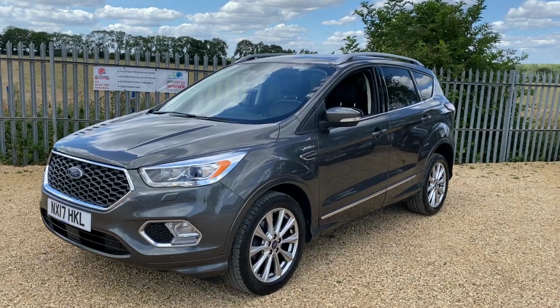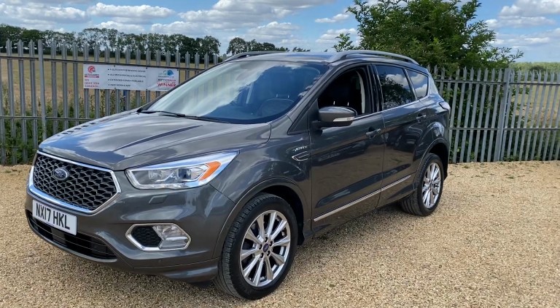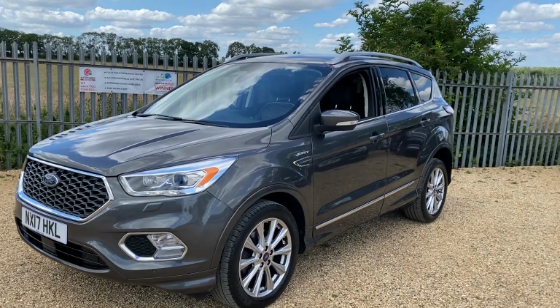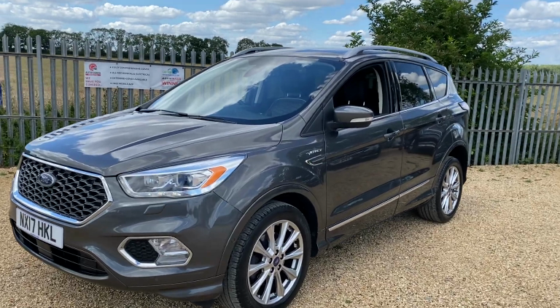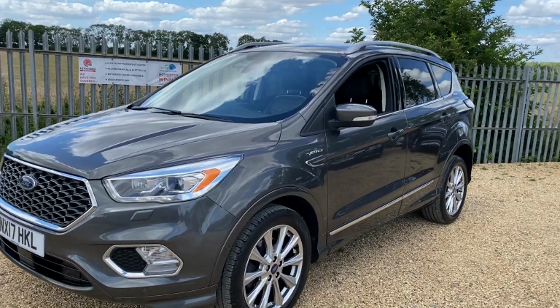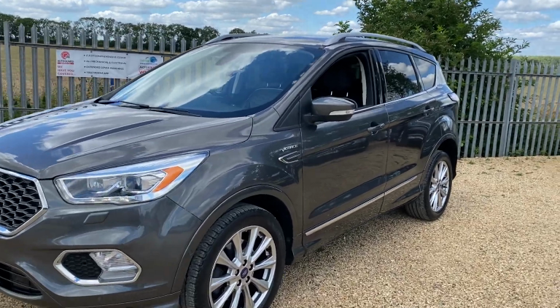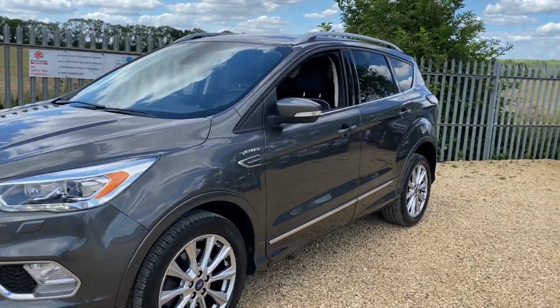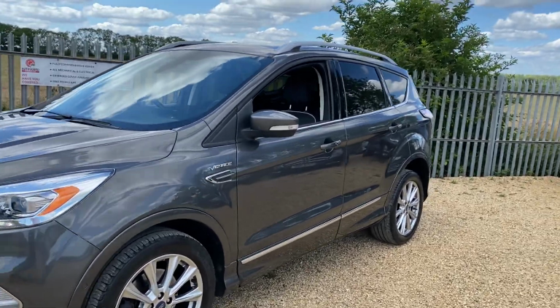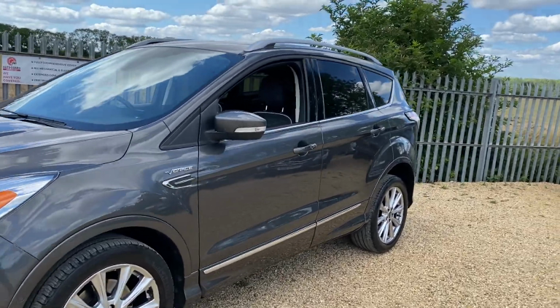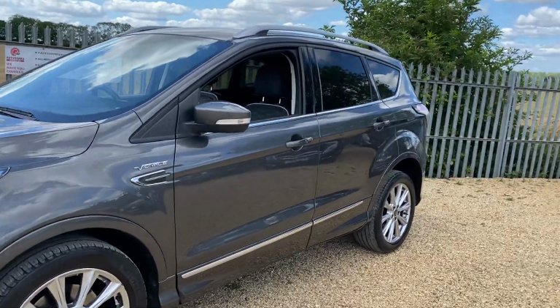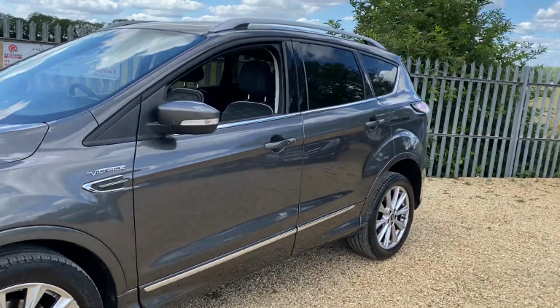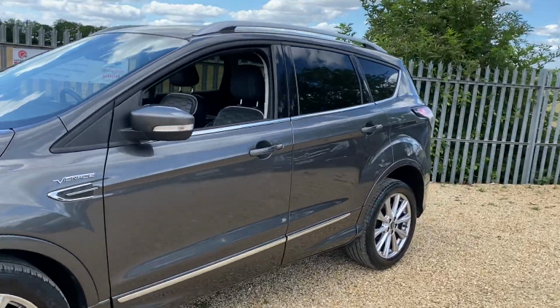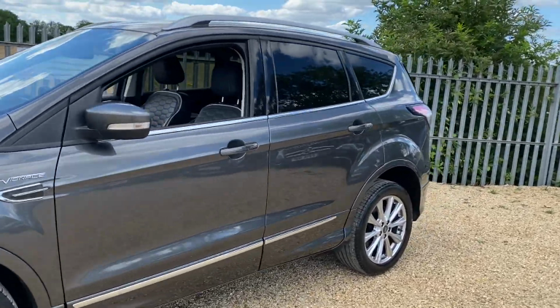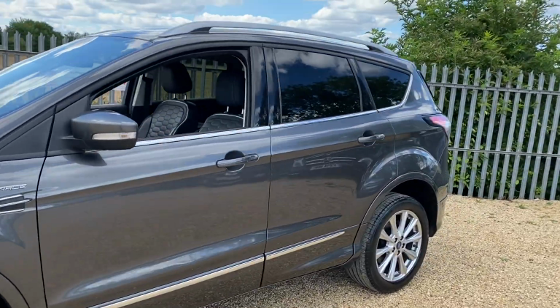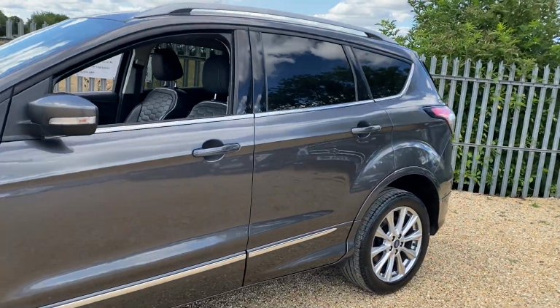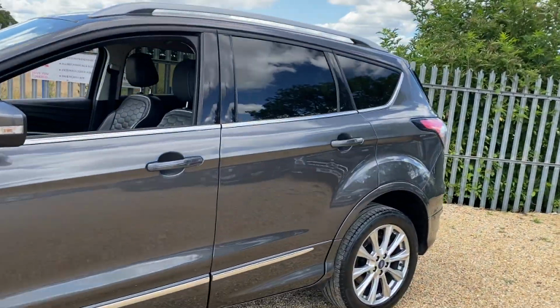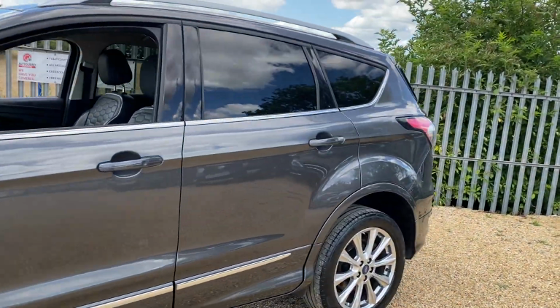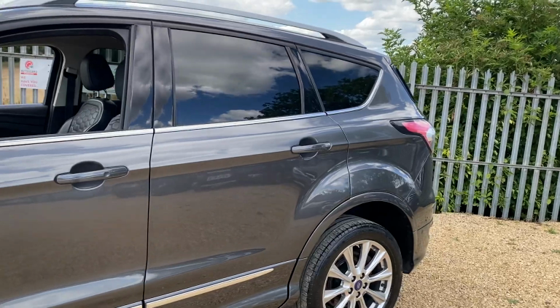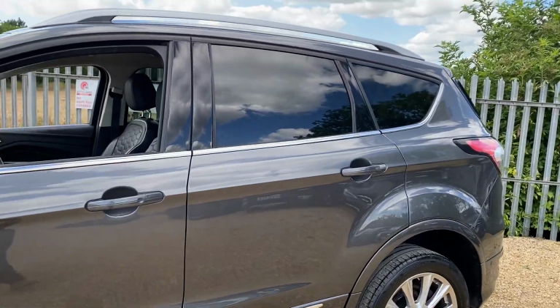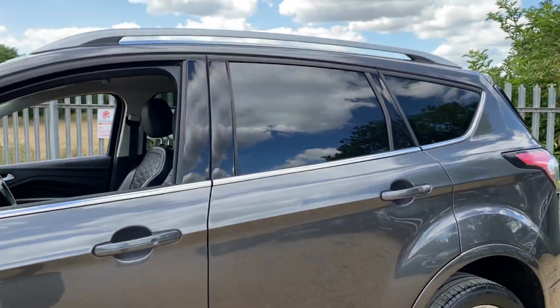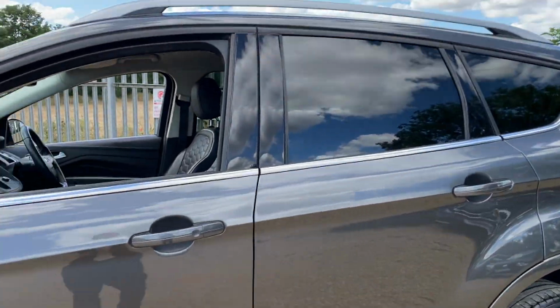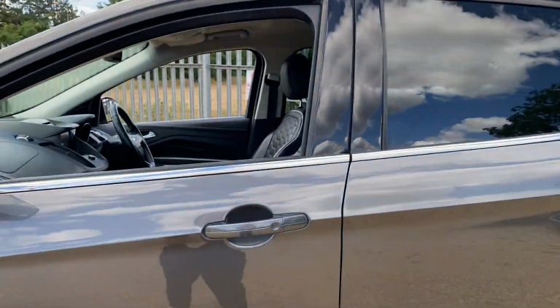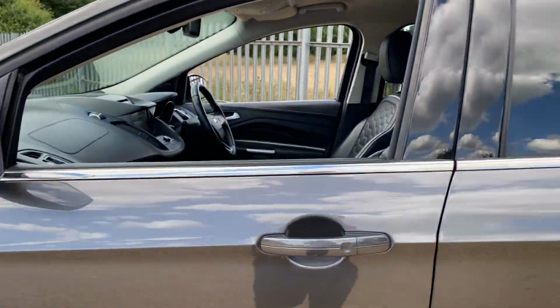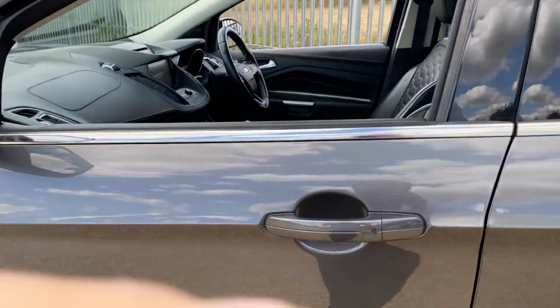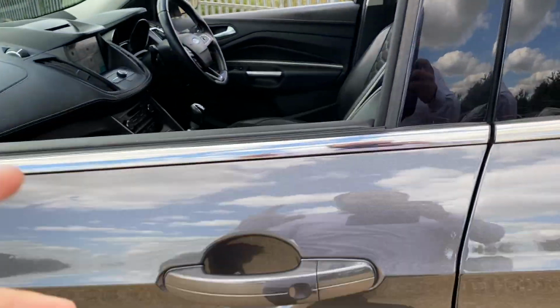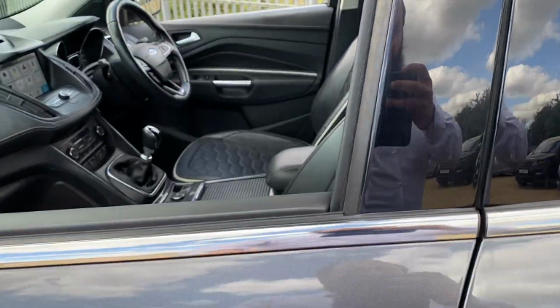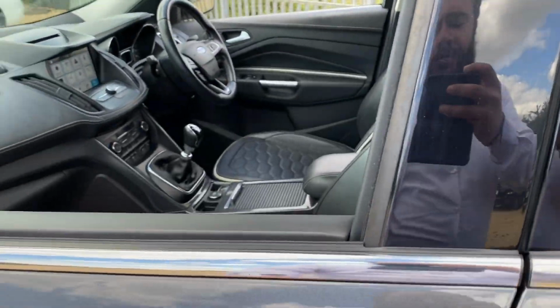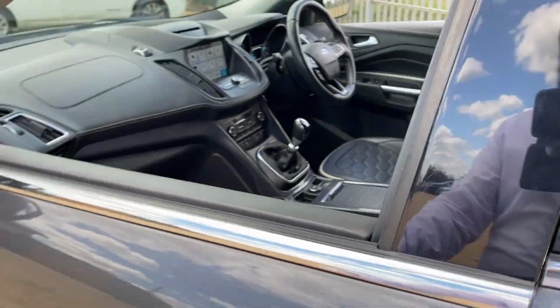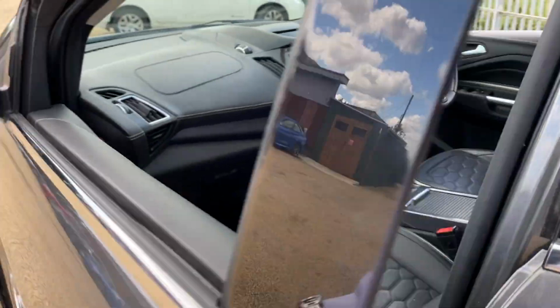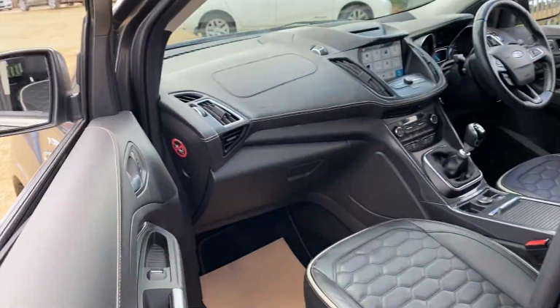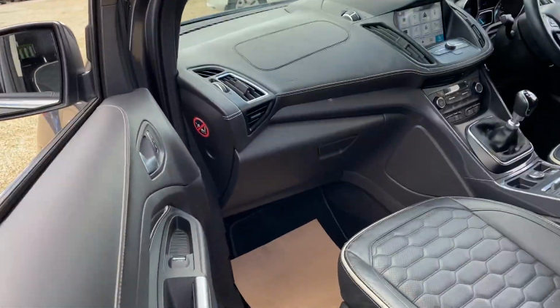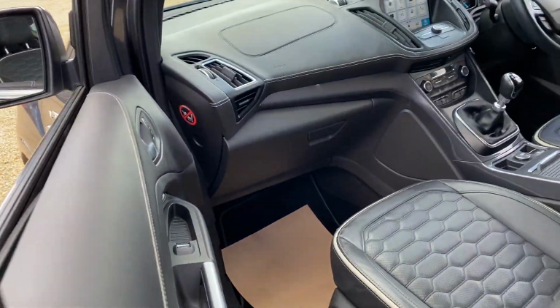Hello and welcome to CarFirm. Today we have our 2017 Ford Kuga — this is the Titanium Edition, so it's a very high spec vehicle. We're going to have a quick walk around it and have a look at the general condition and some of its features.